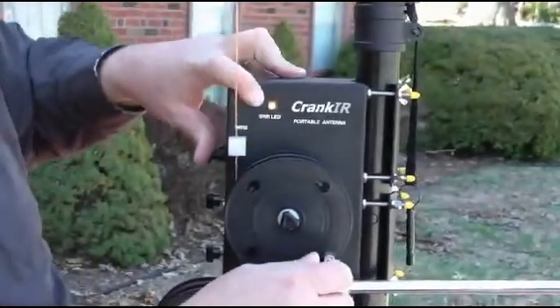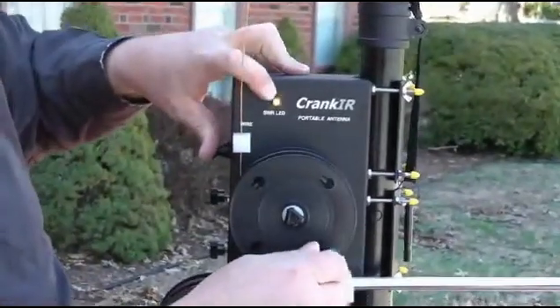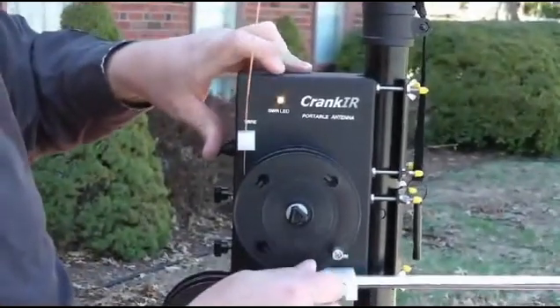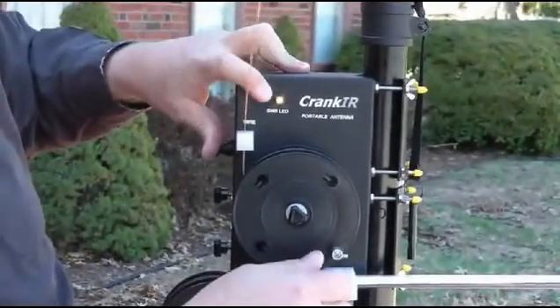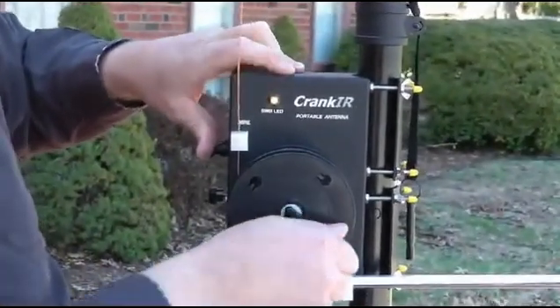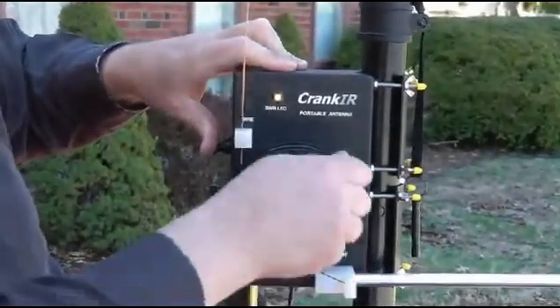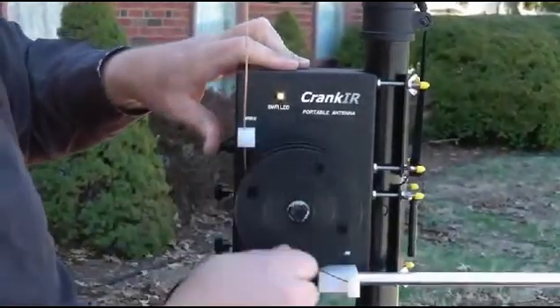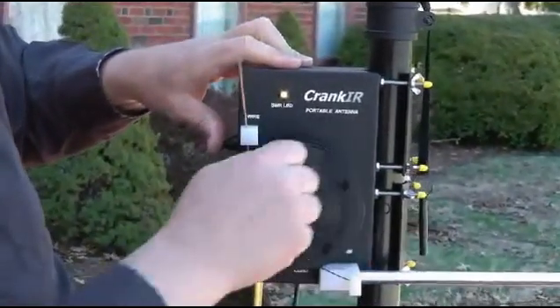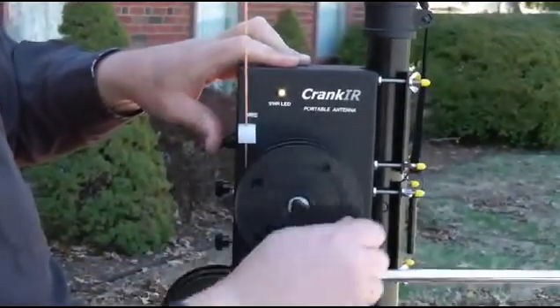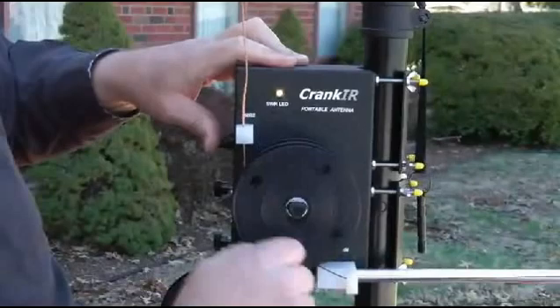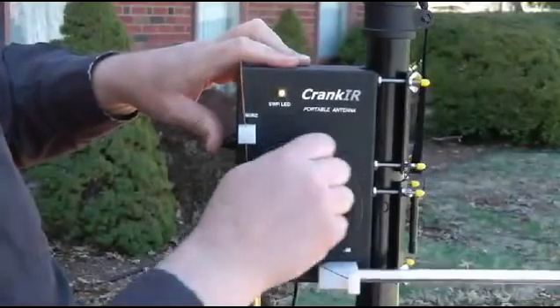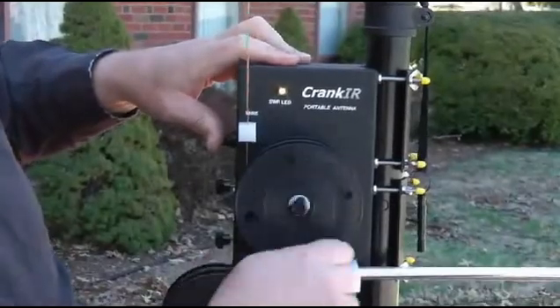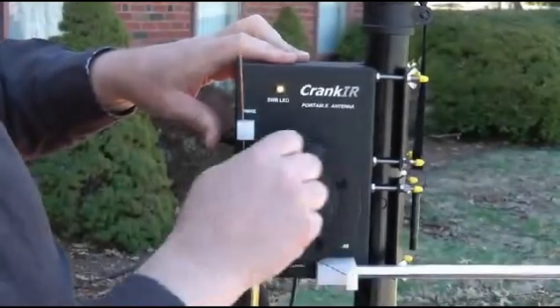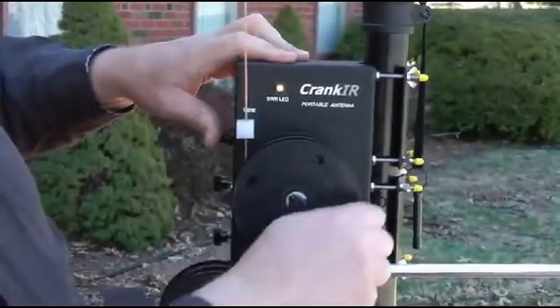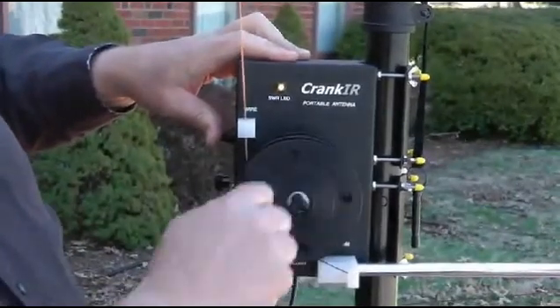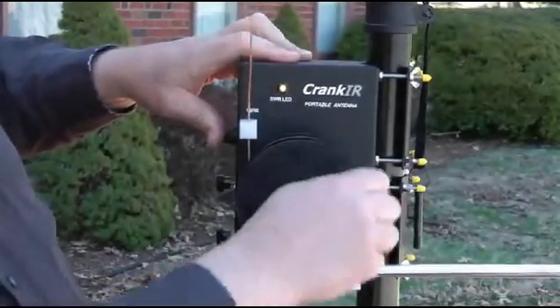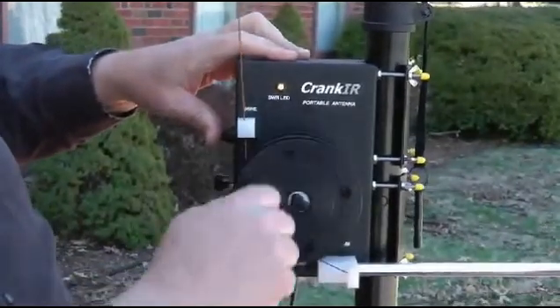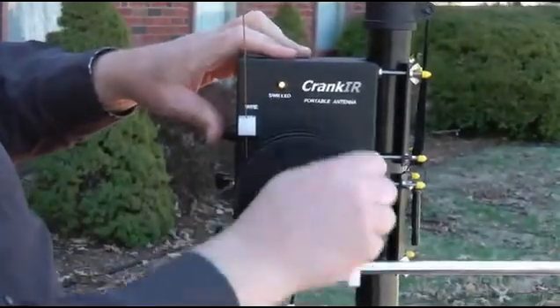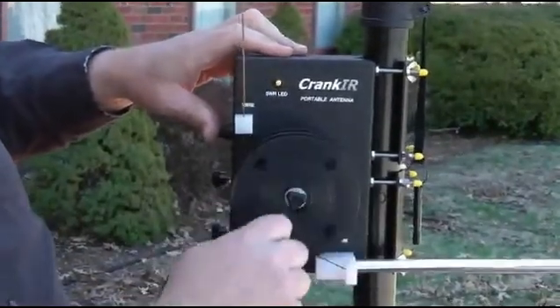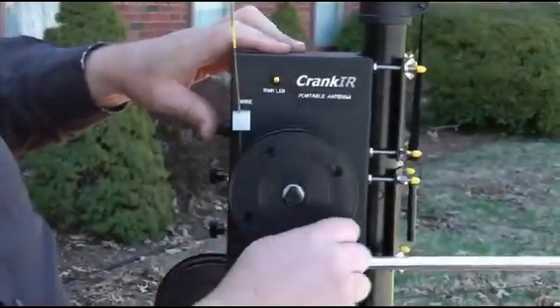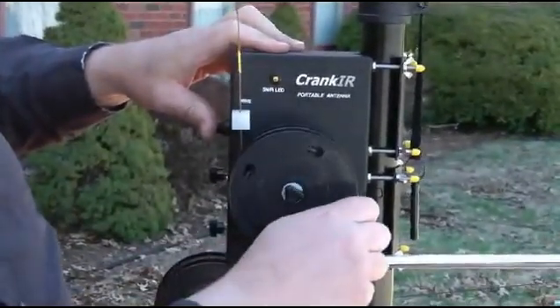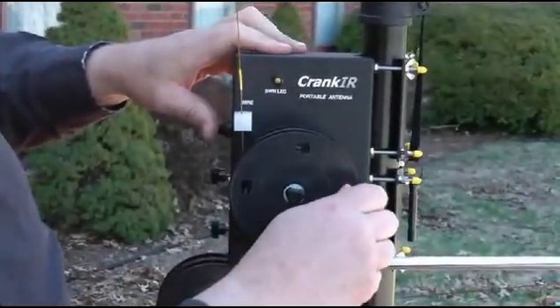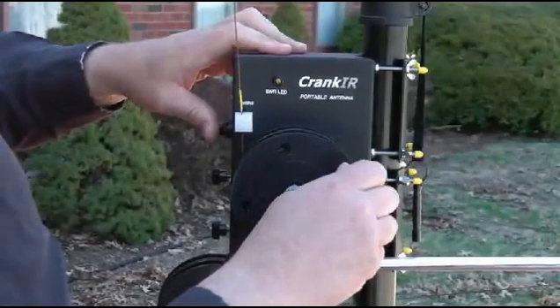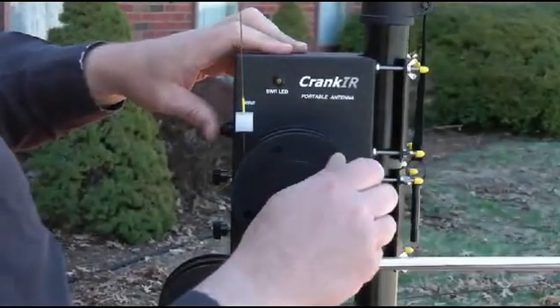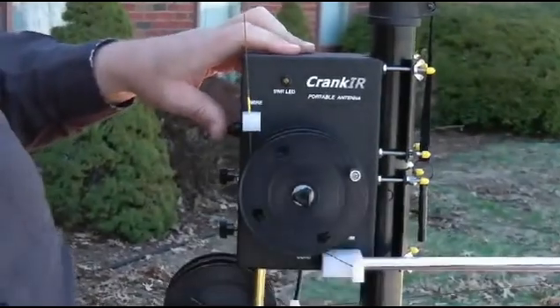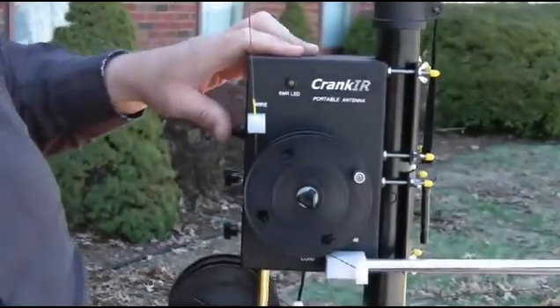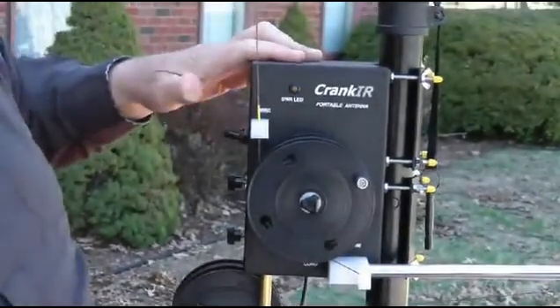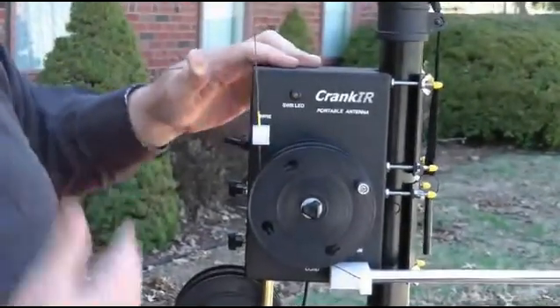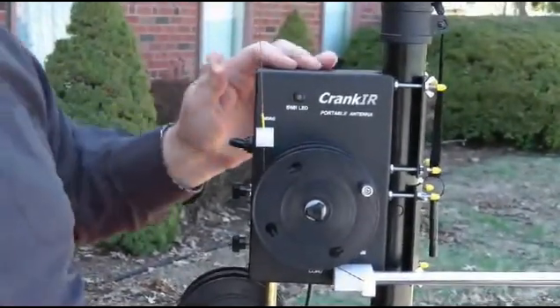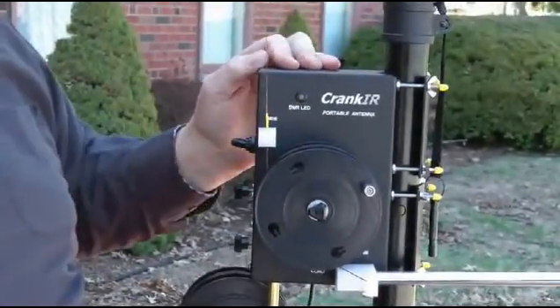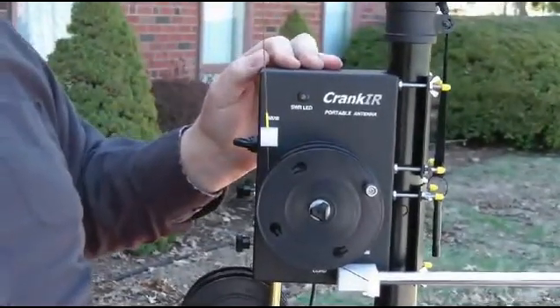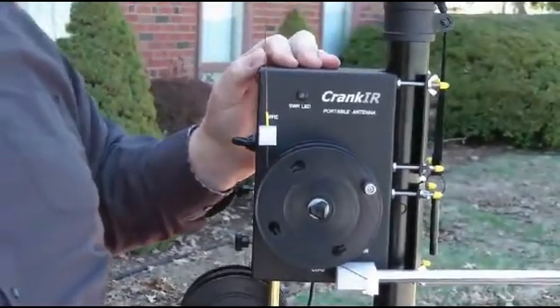What I do is I adjust the crank by adjusting the length here, turn the crank, and crank, crank, crank, and right about there the light goes out, and I'm at a 1.1 to 1 SWR.